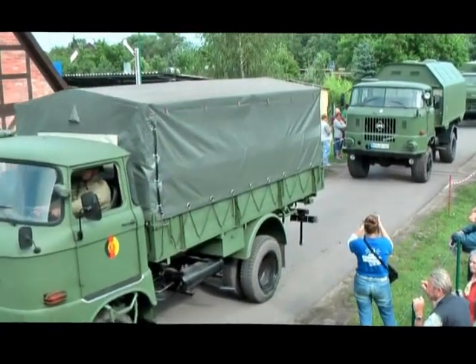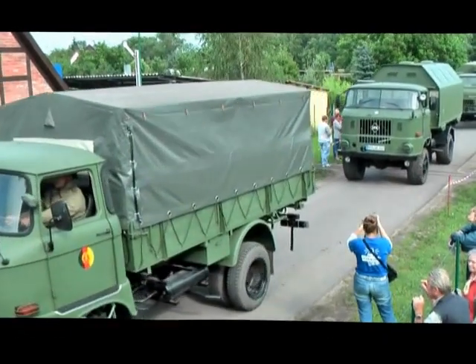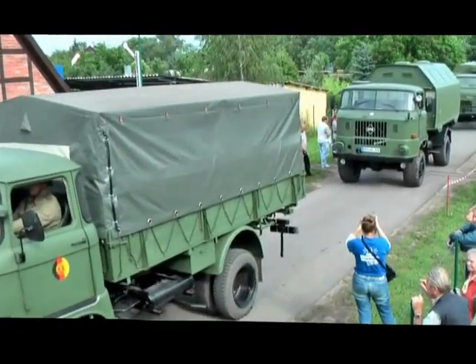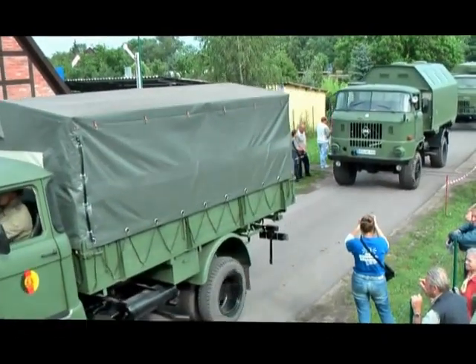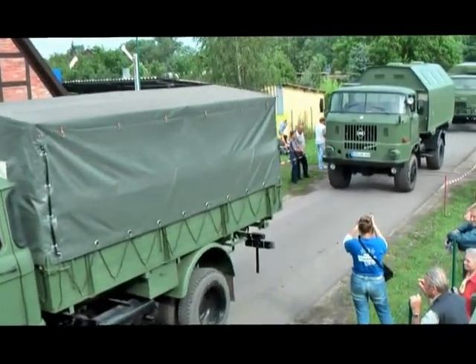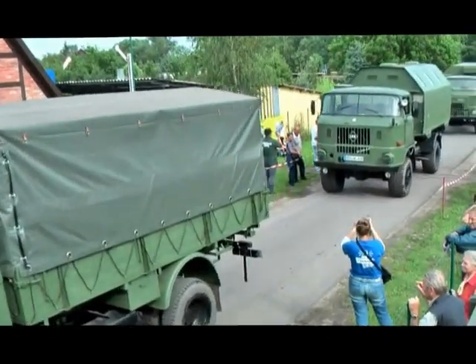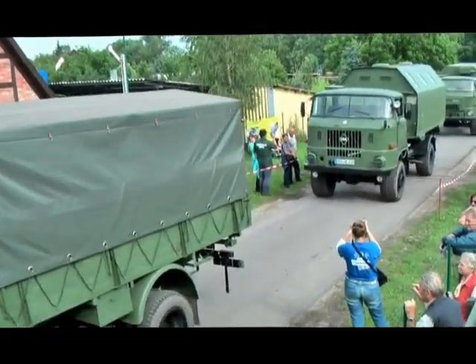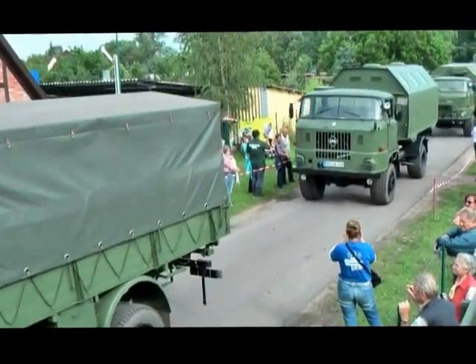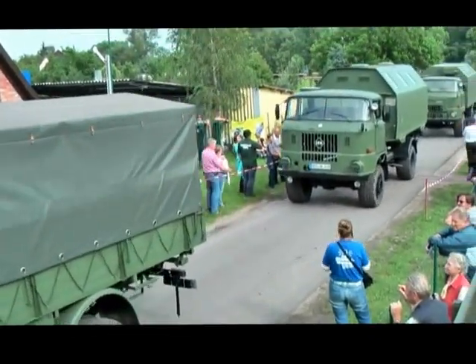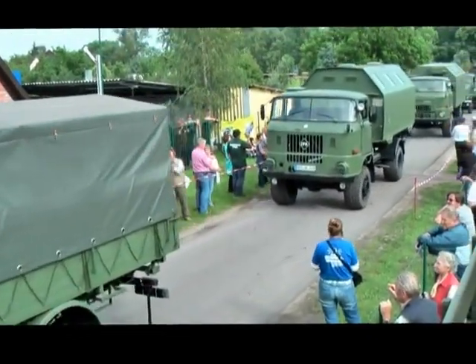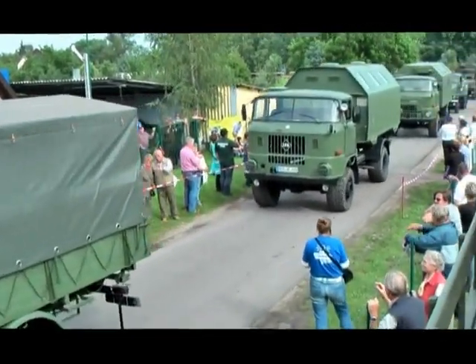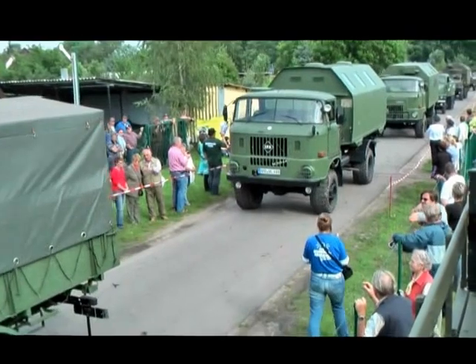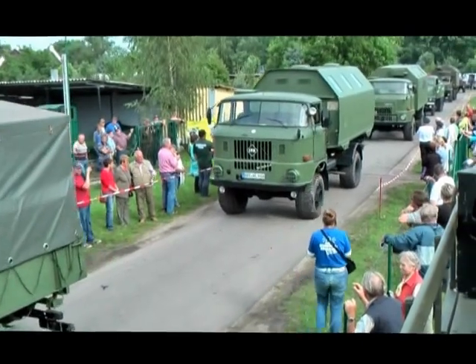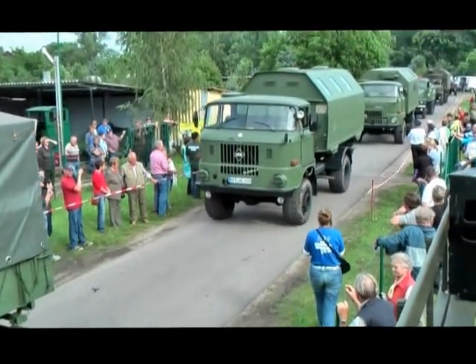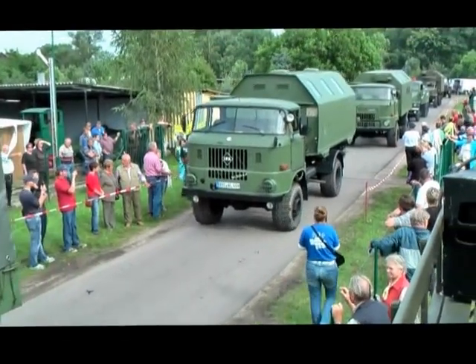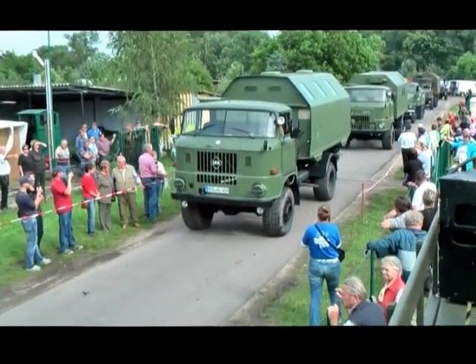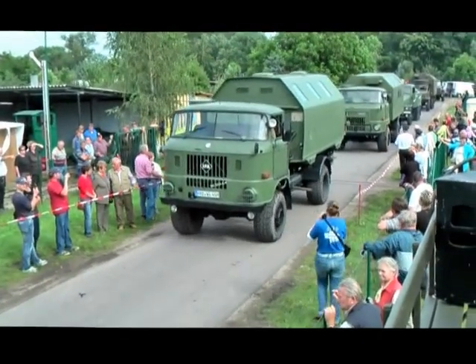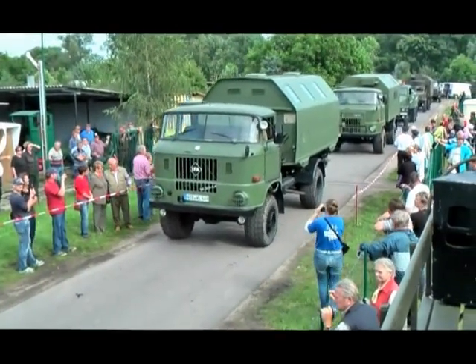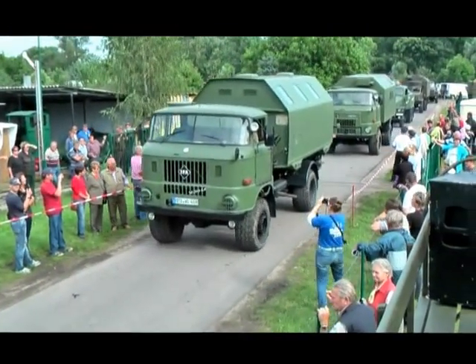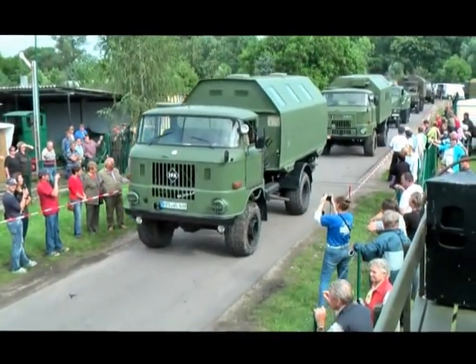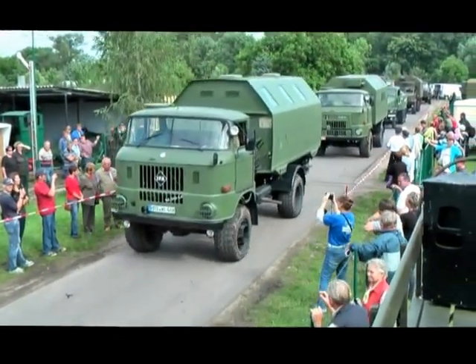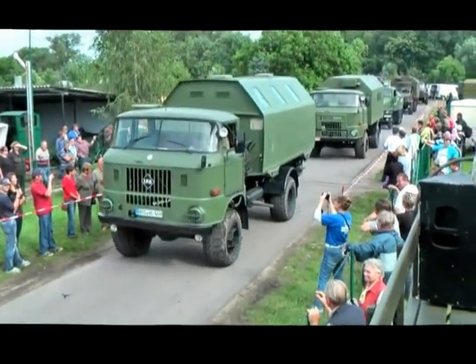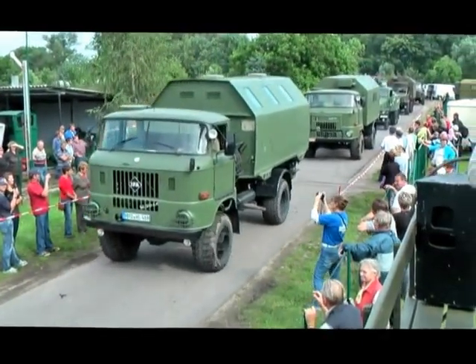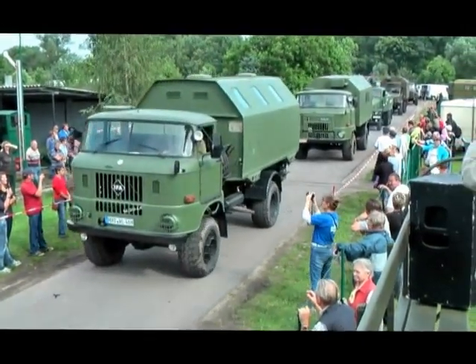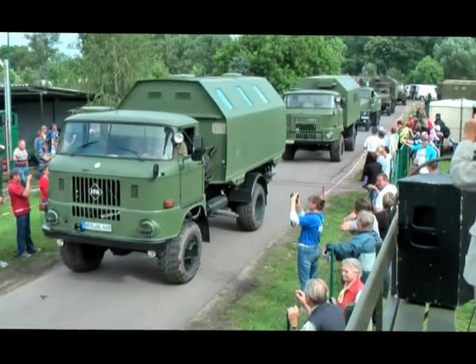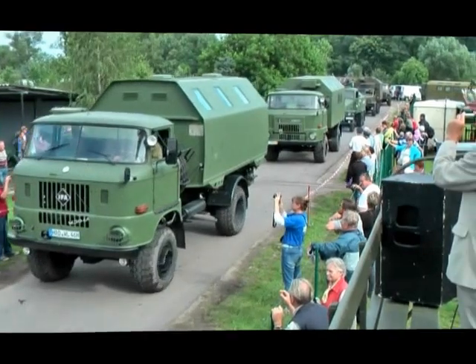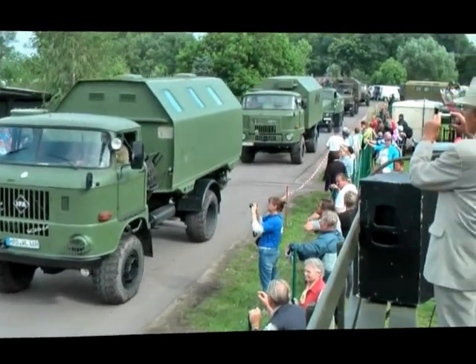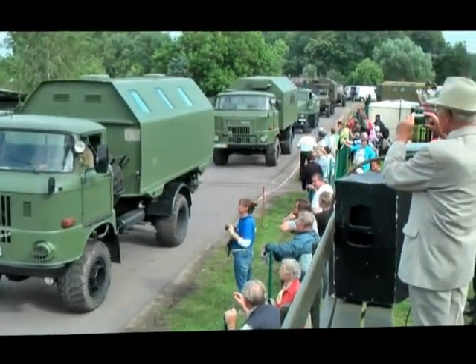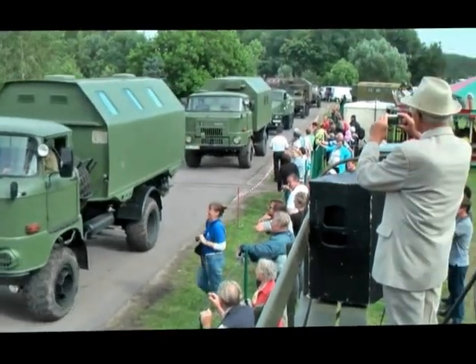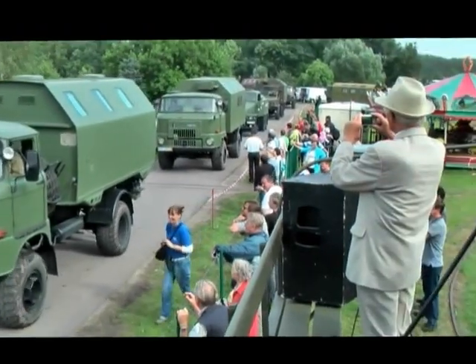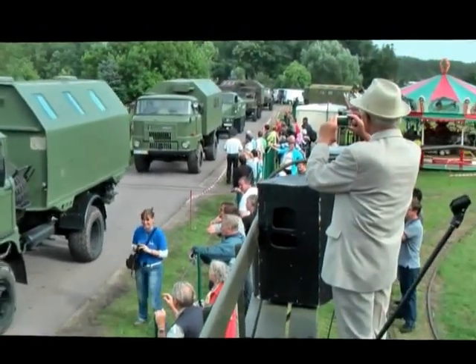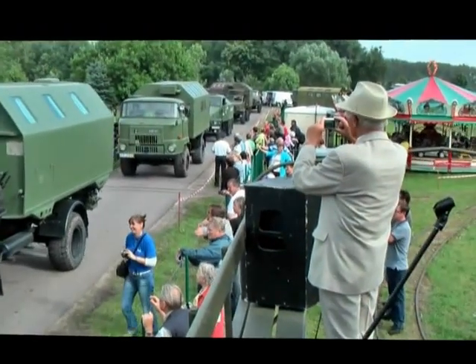Gefolgt wird dieser von einem W50LA-A, ein geländegängiger LKW aus der DDR-Produktion als Mannschaftstransportwagen mit langem Radstand, Straßenbasis.